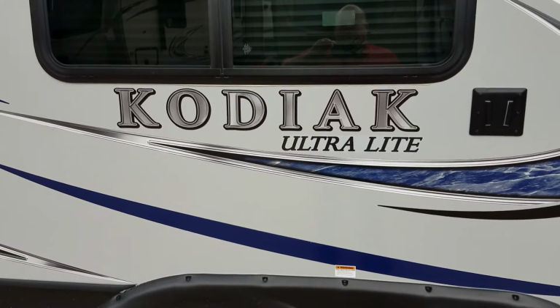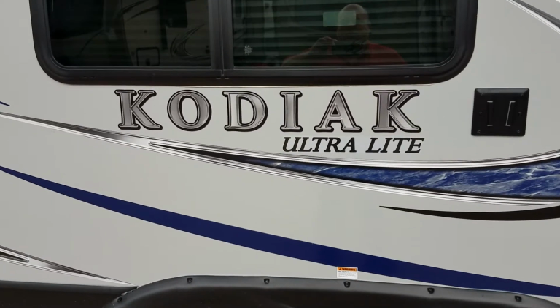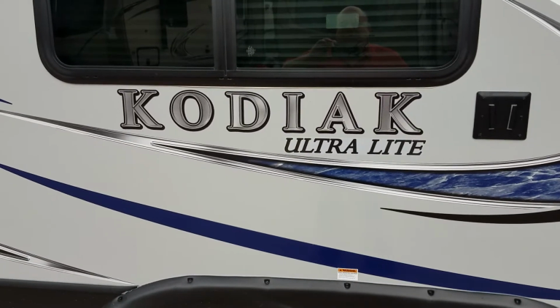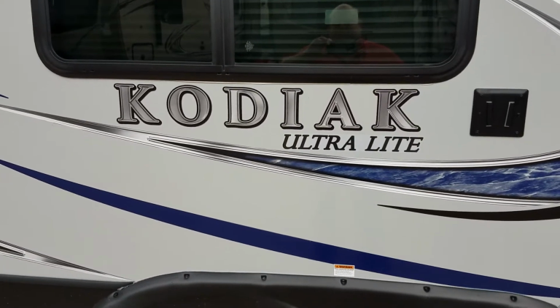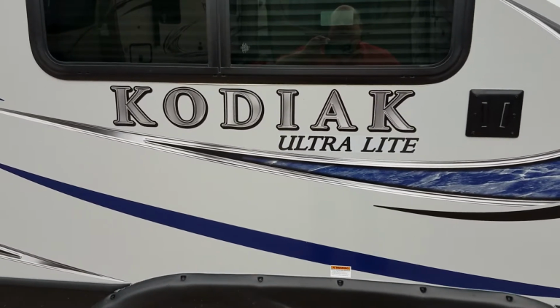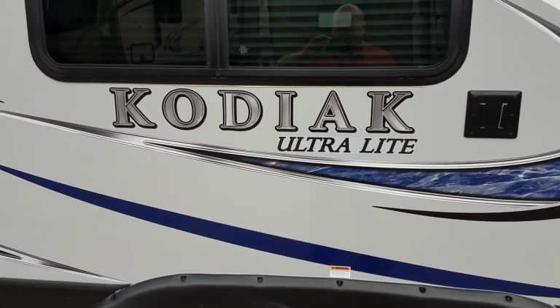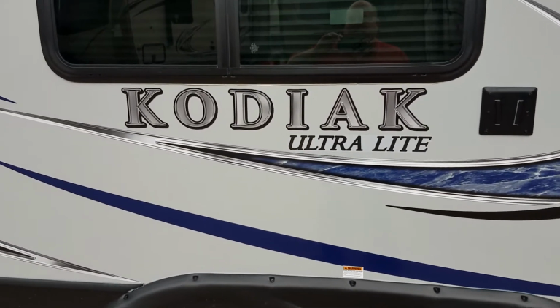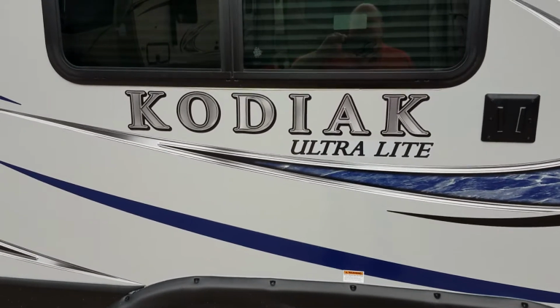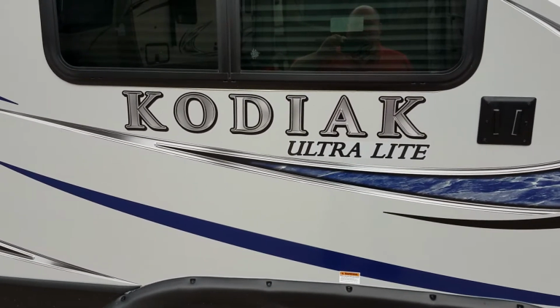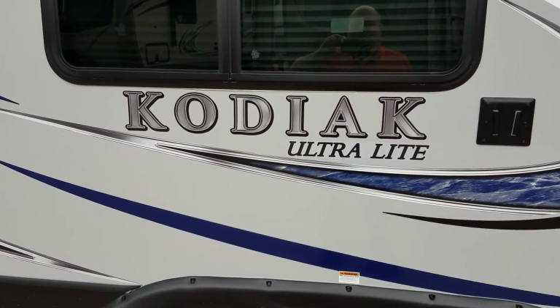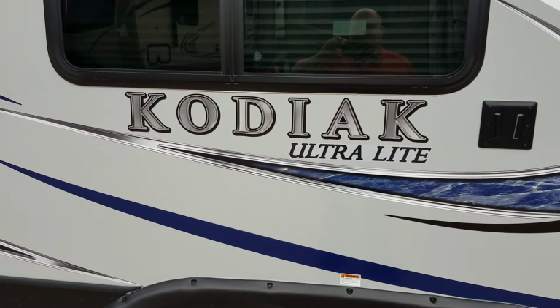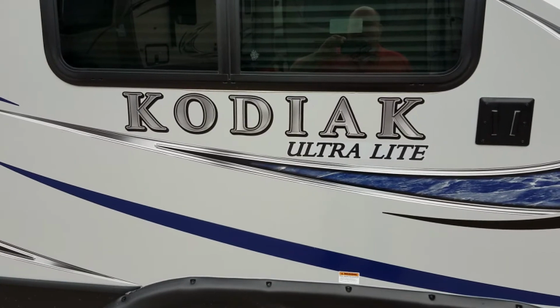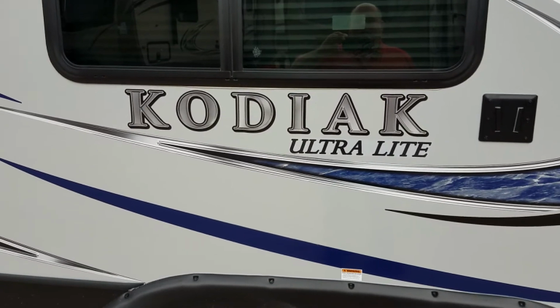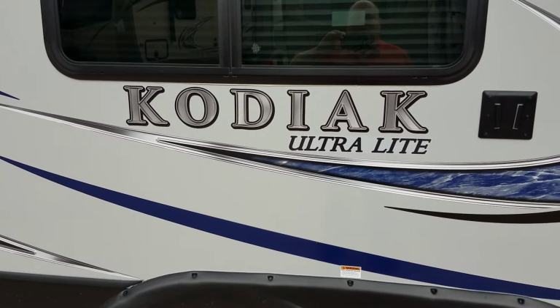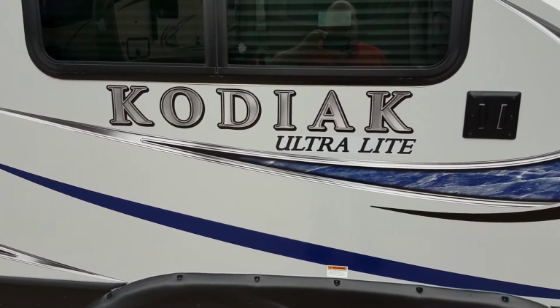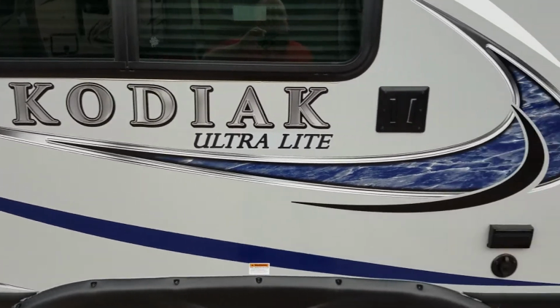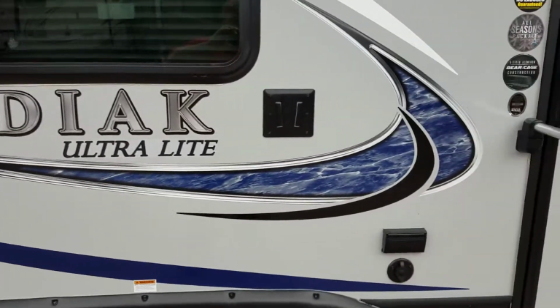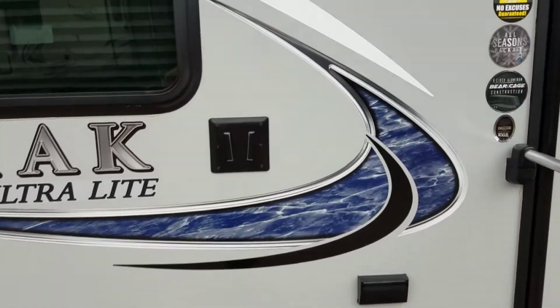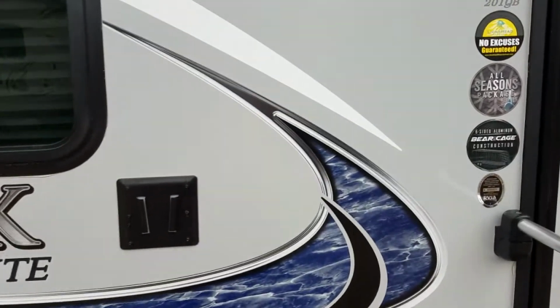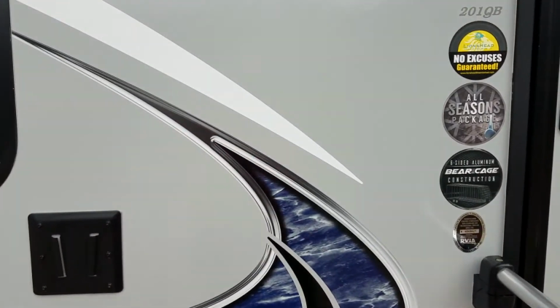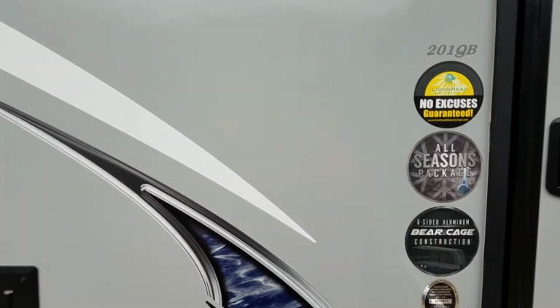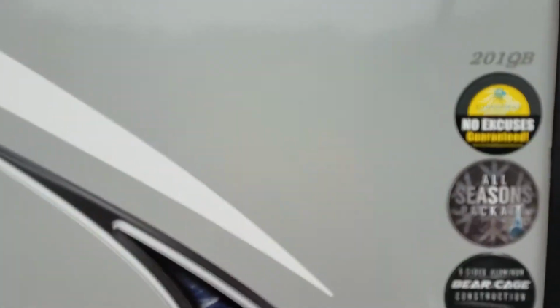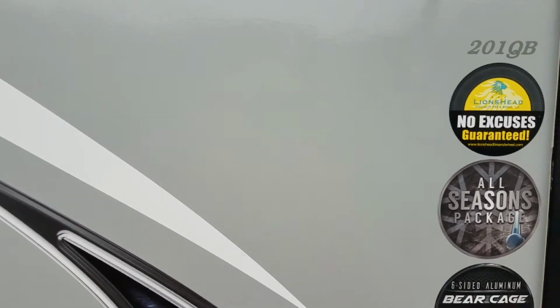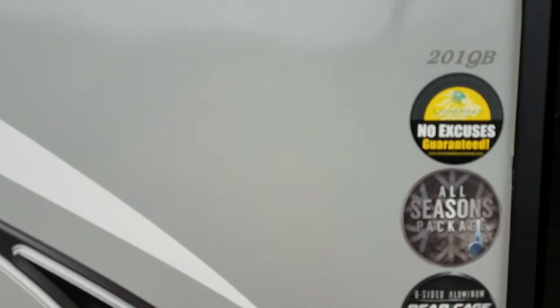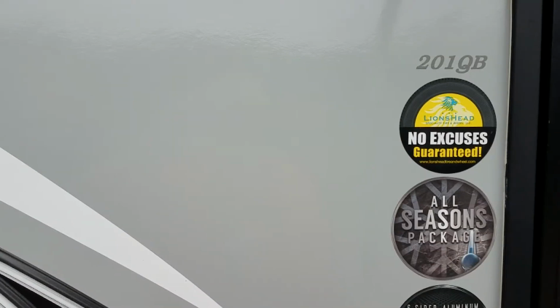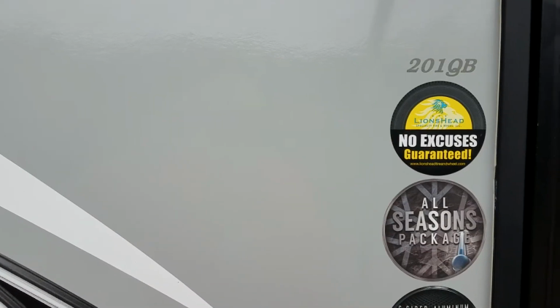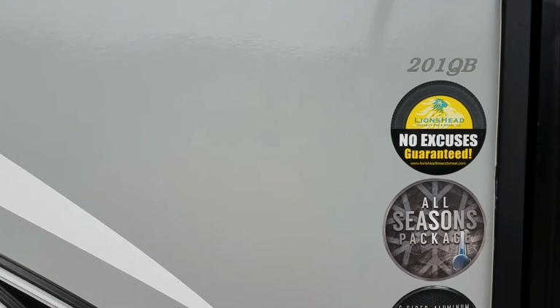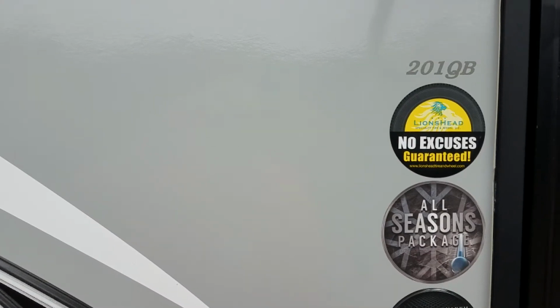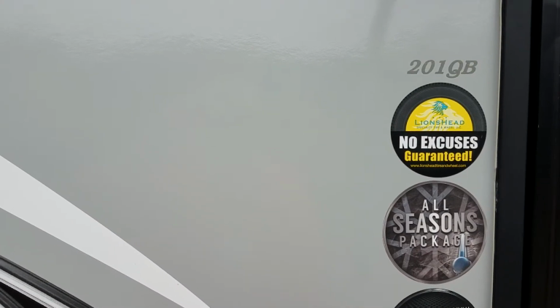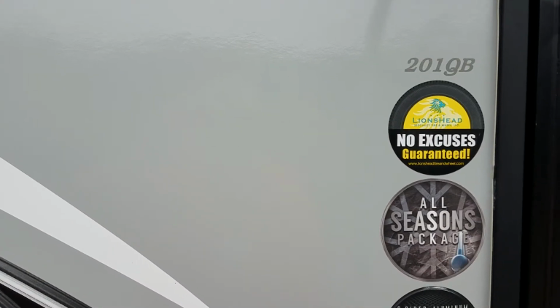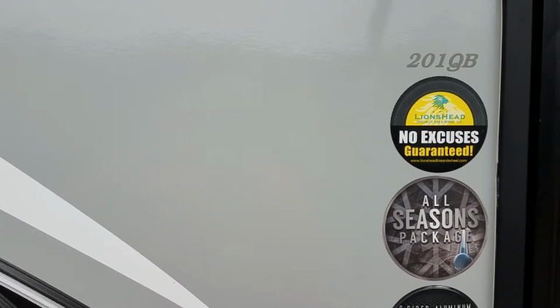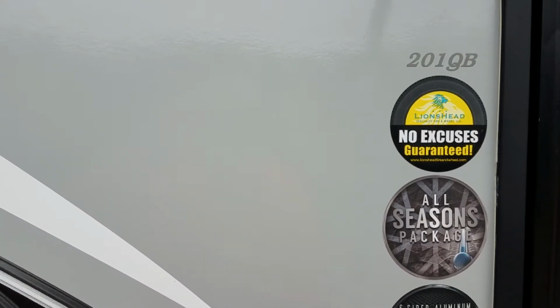Good morning and welcome to Optimum RV. My name is Kent Teslow and I'm going to be showing you the Kodiak Ultralight model 201QB by Dutchman.